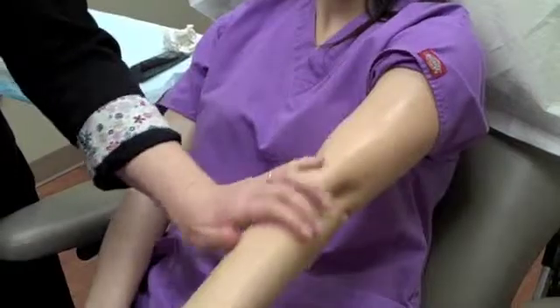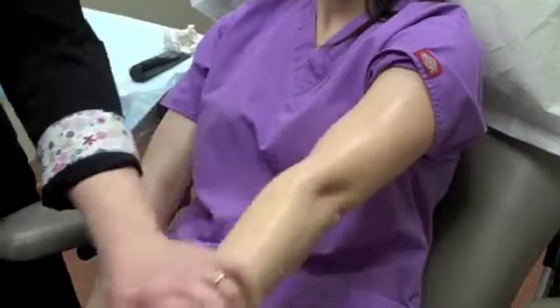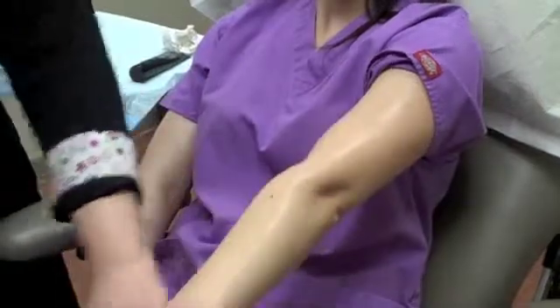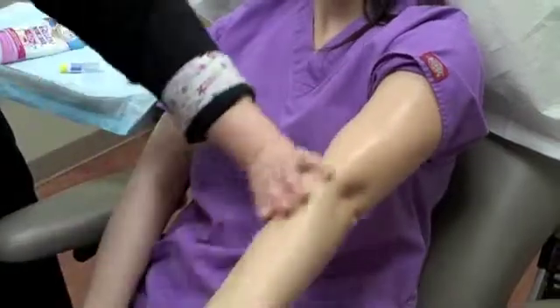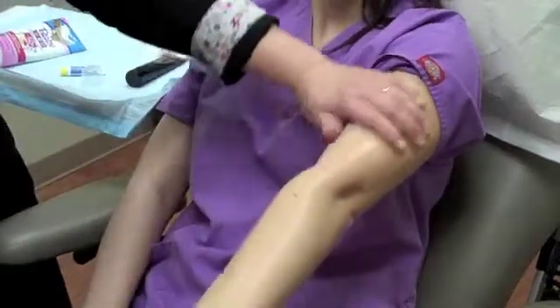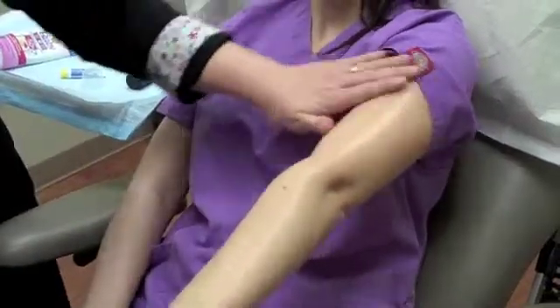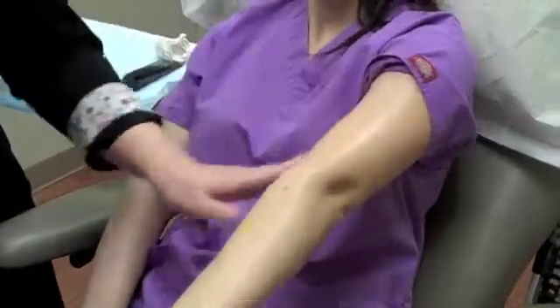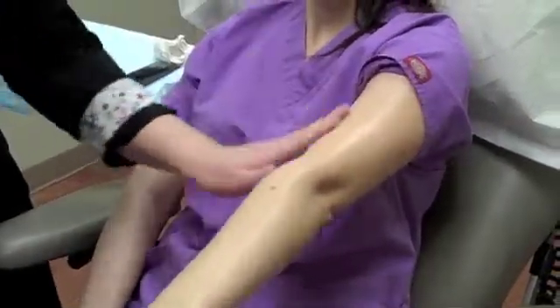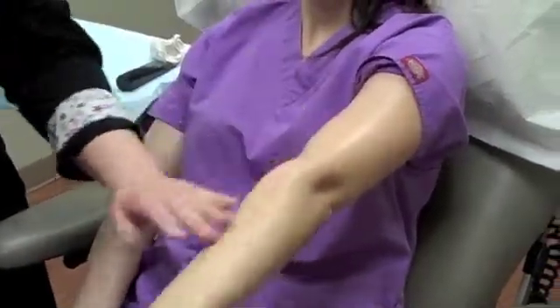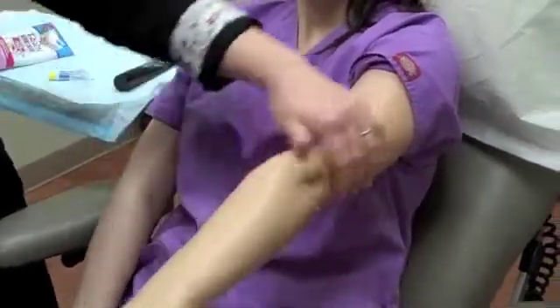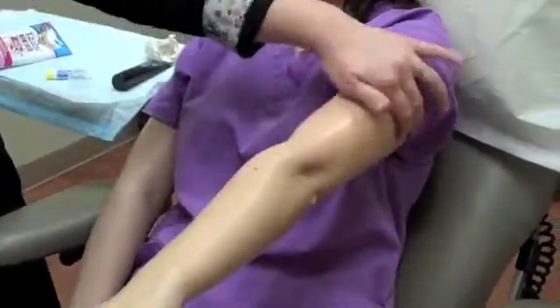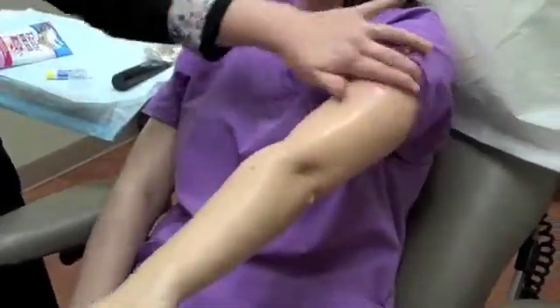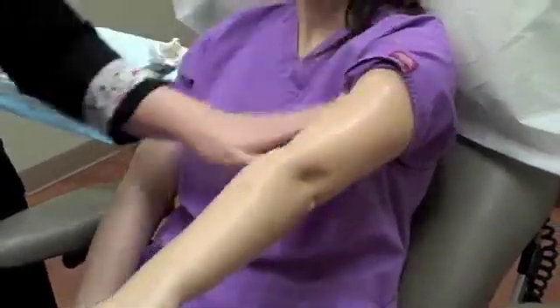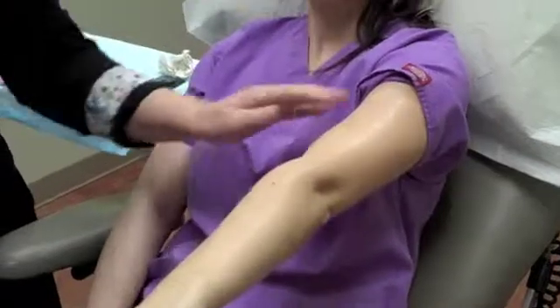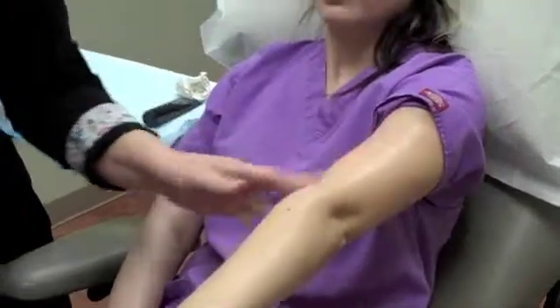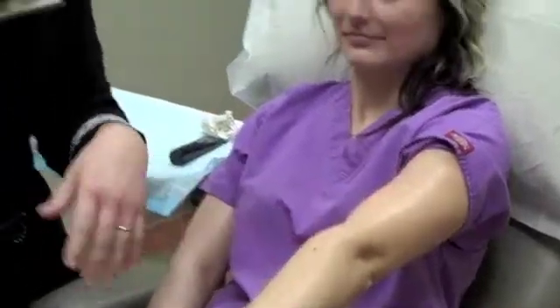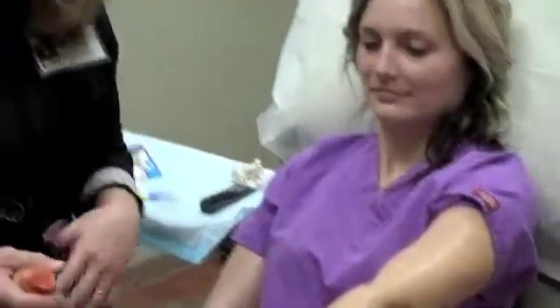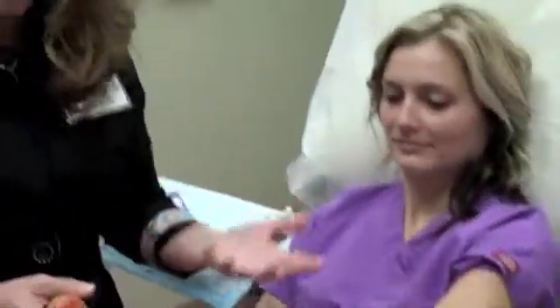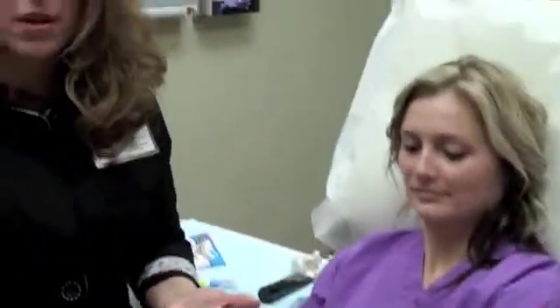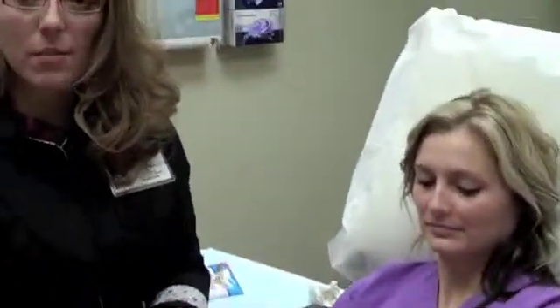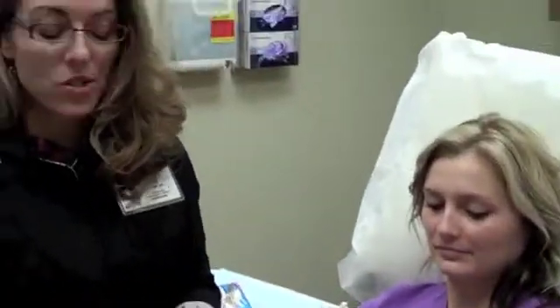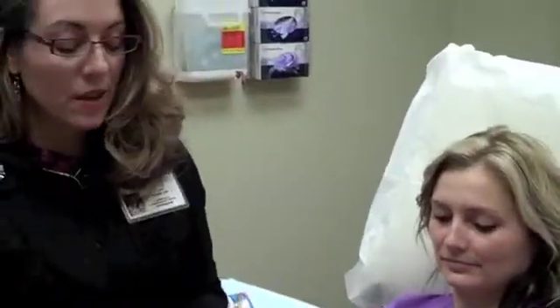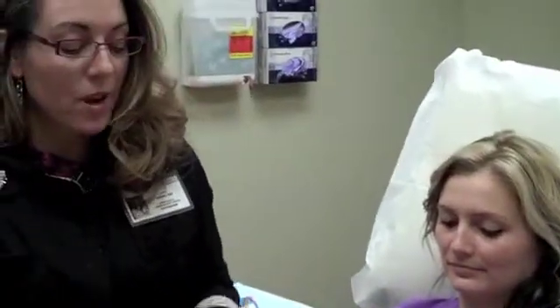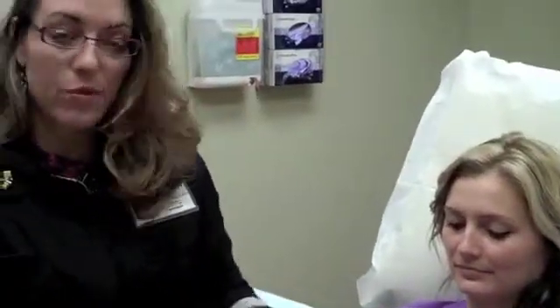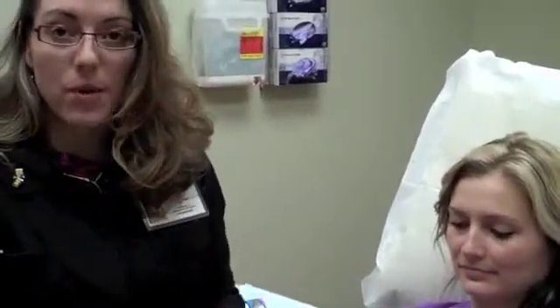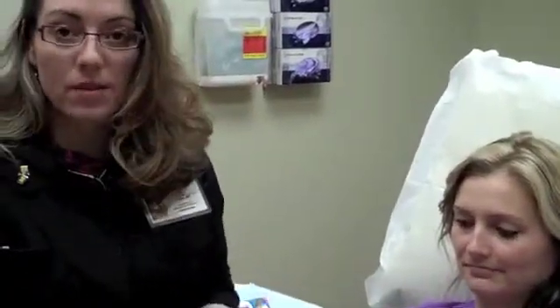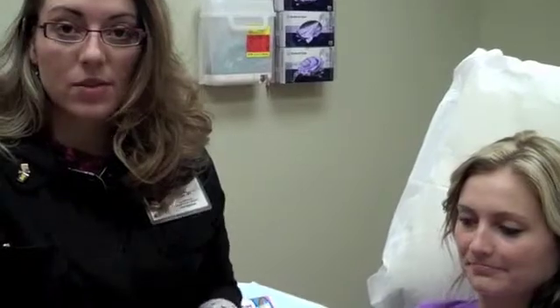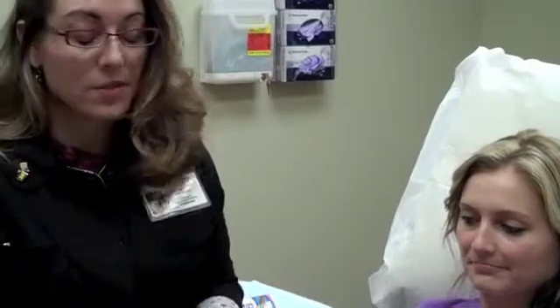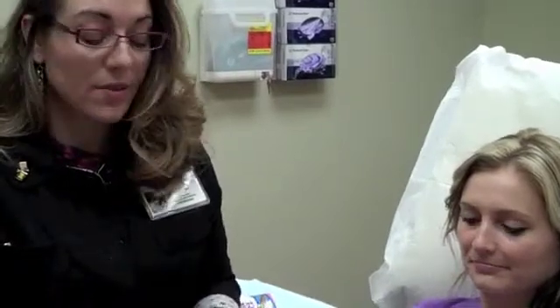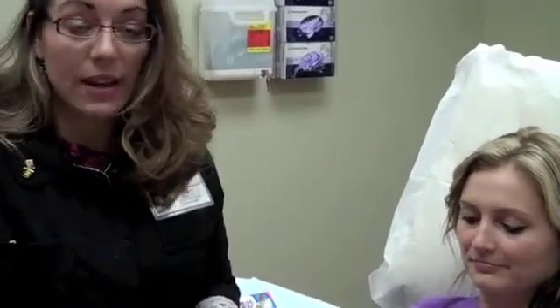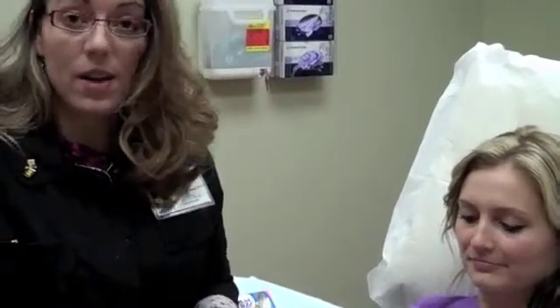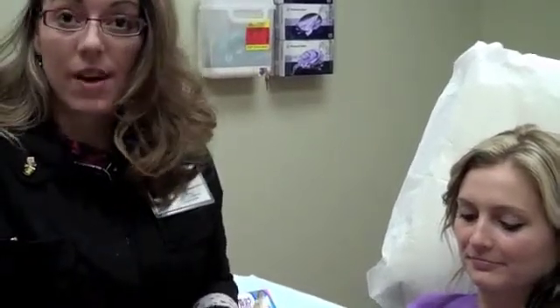It actually dries very easily and nicely without a greasy feeling. A lot of patients — especially those with more hair on their arms, like our male patients — tend to prefer the spray-on sunscreens, and it's completely fine as long as you get enough on there.